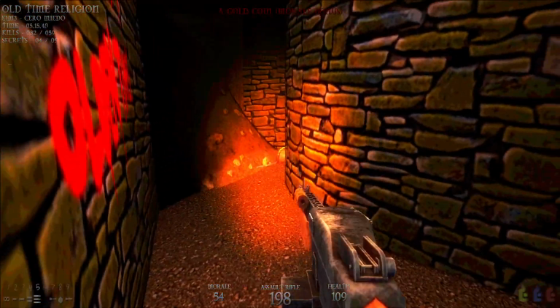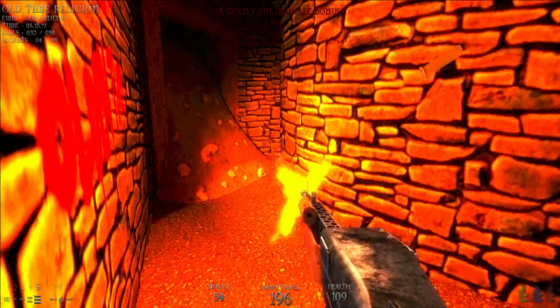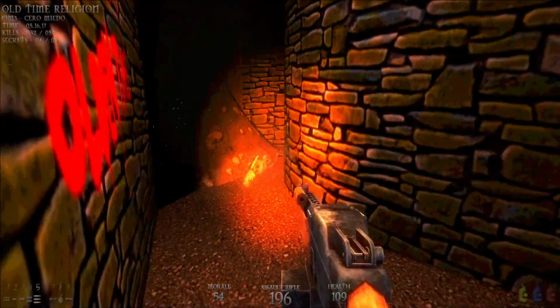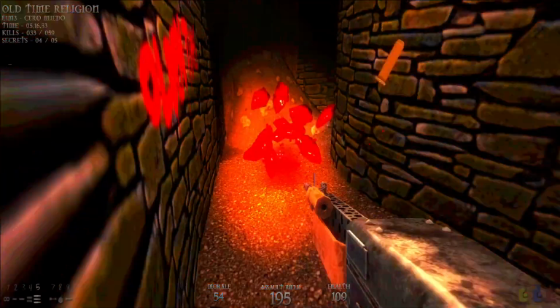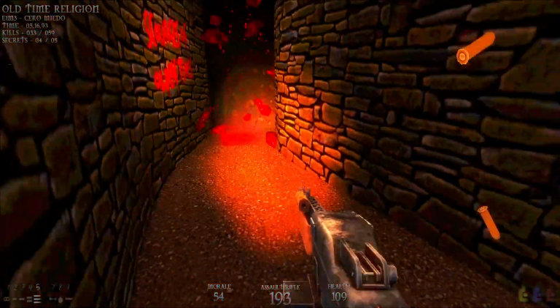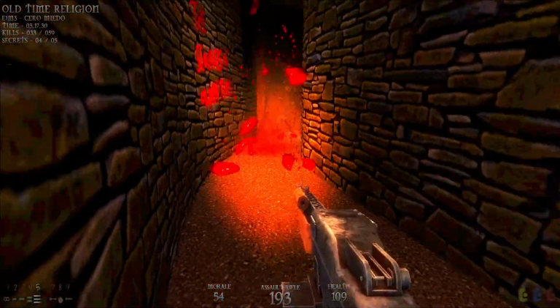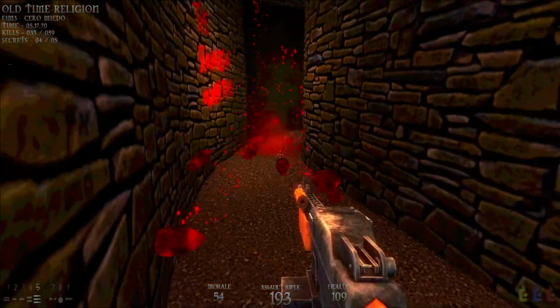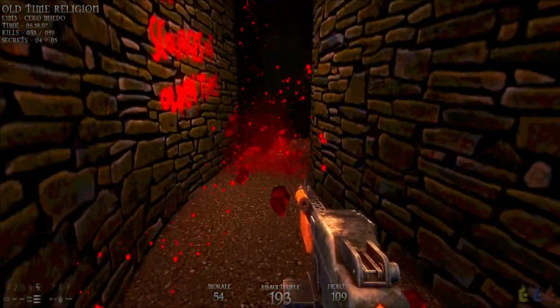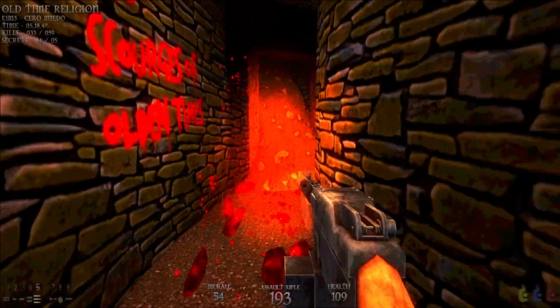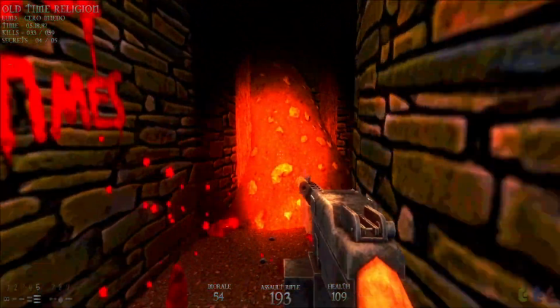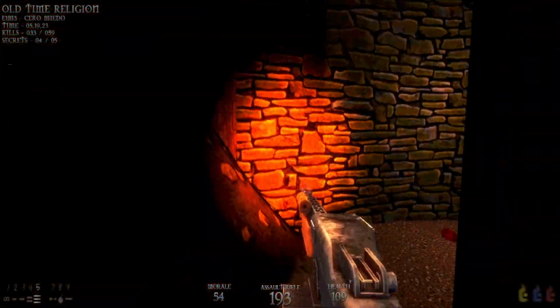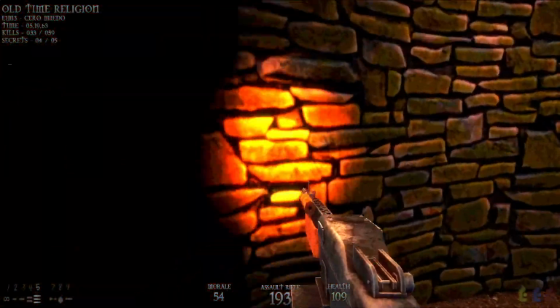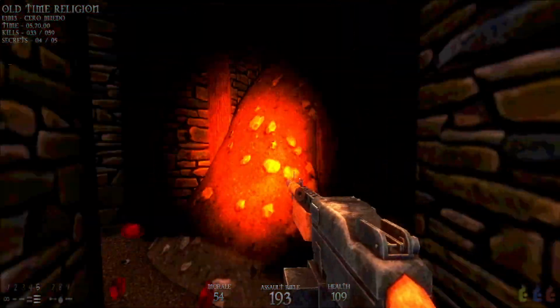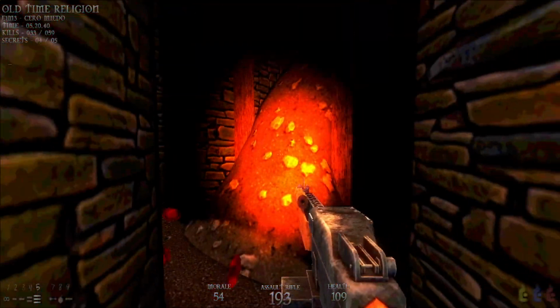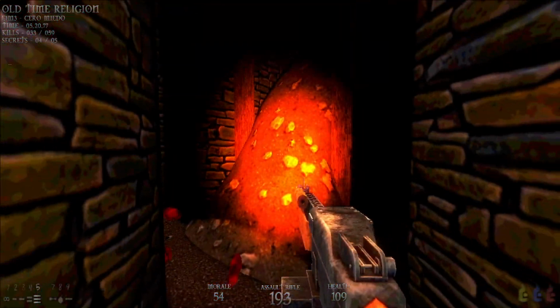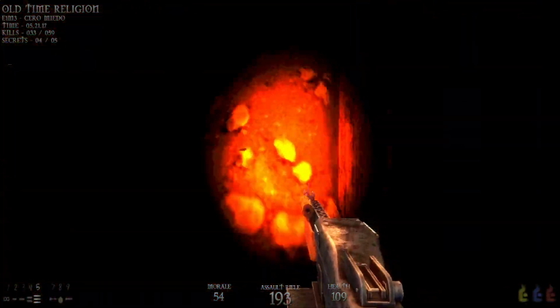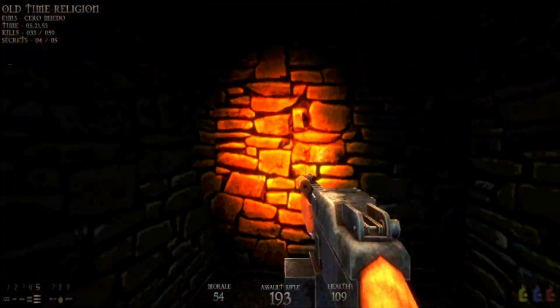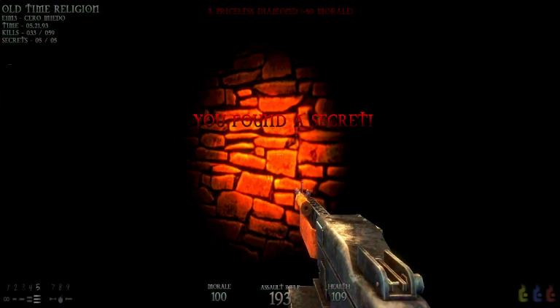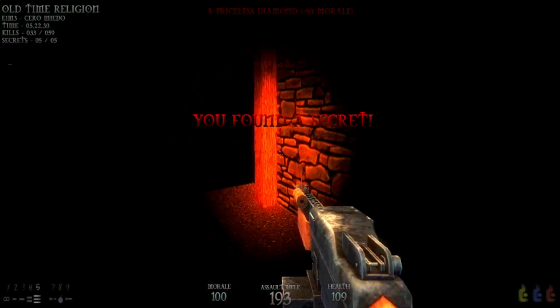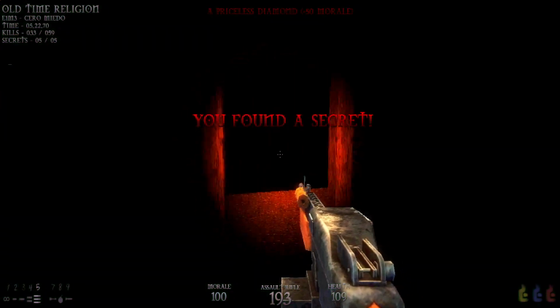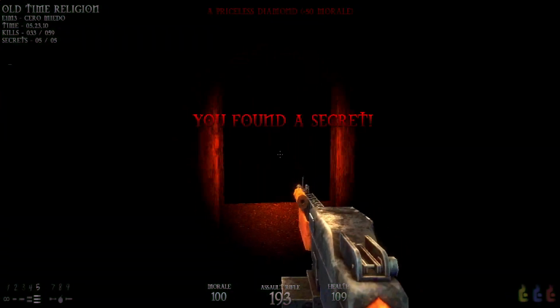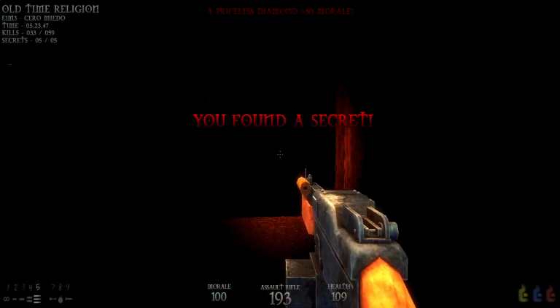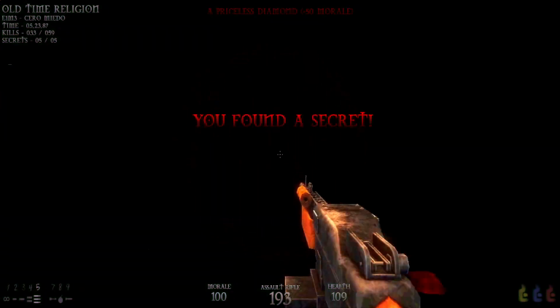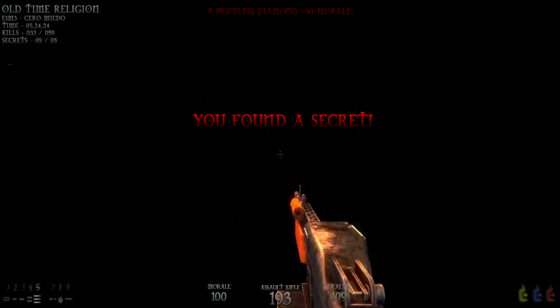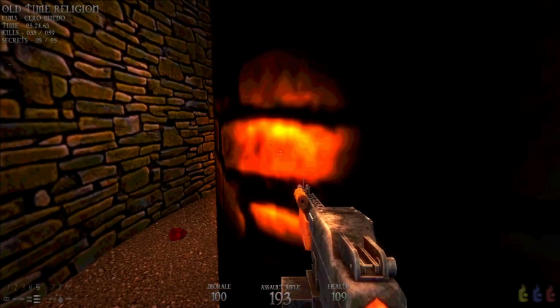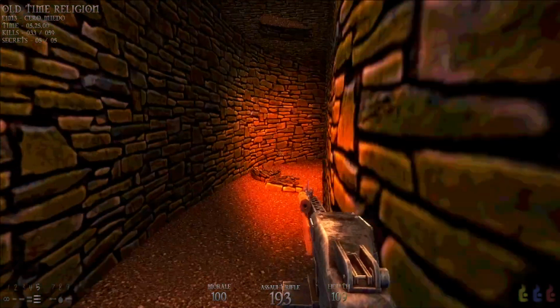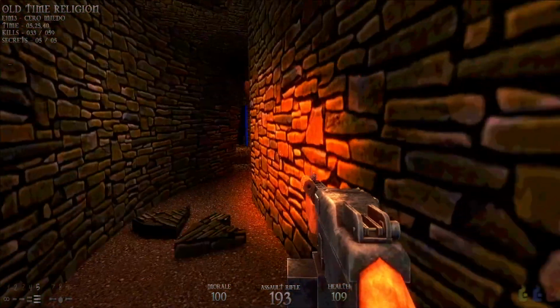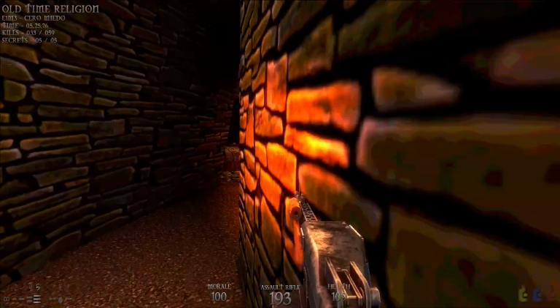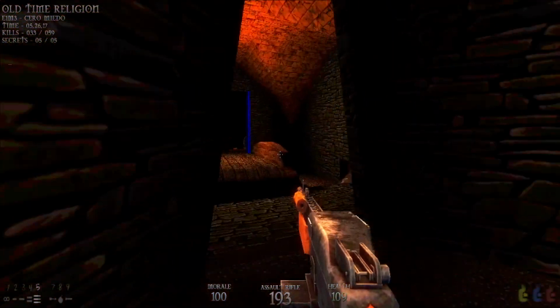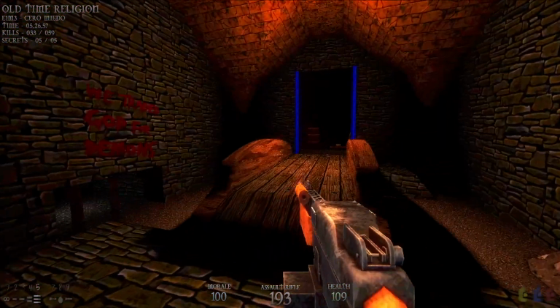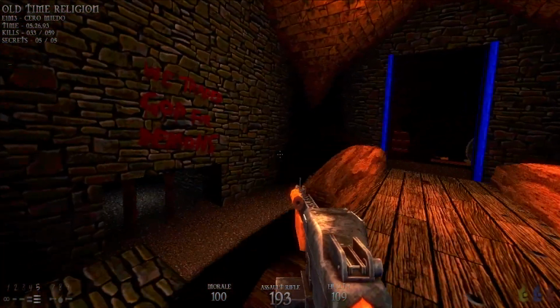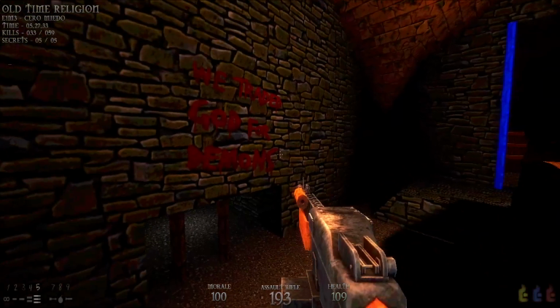You see there's a rat right there. Notice this pile of dirt here — we can actually go through it, and this is our fifth and last secret area of the entire map.